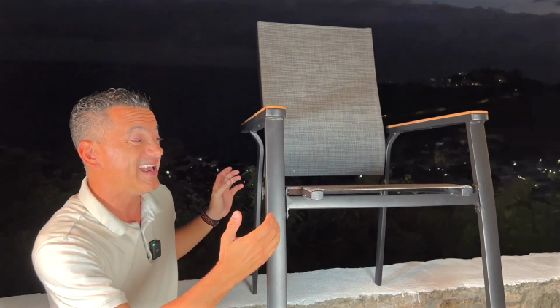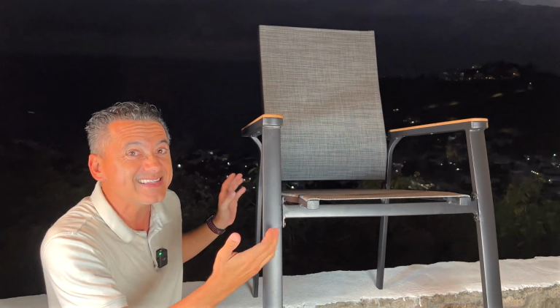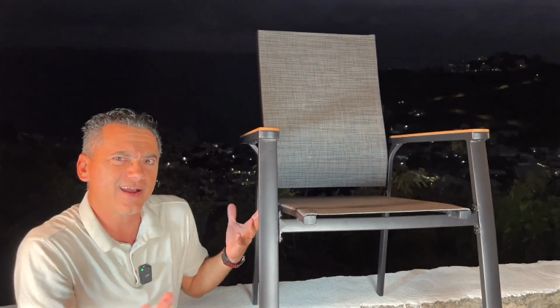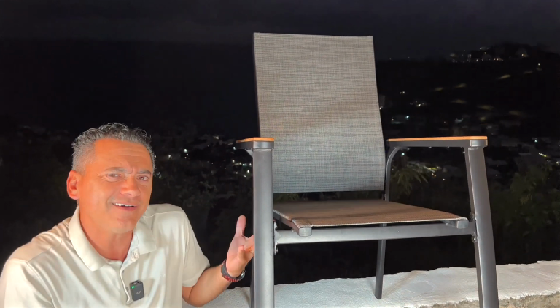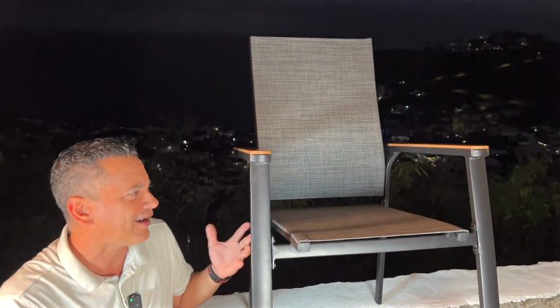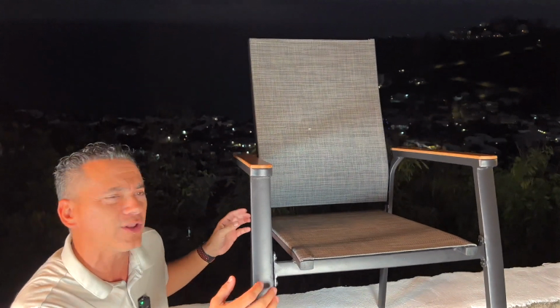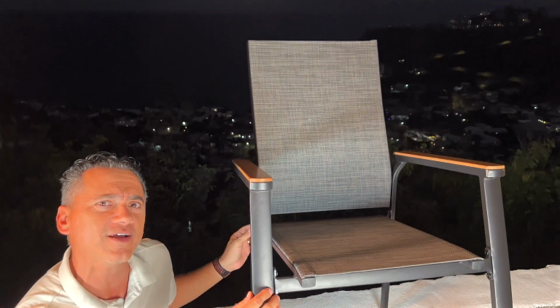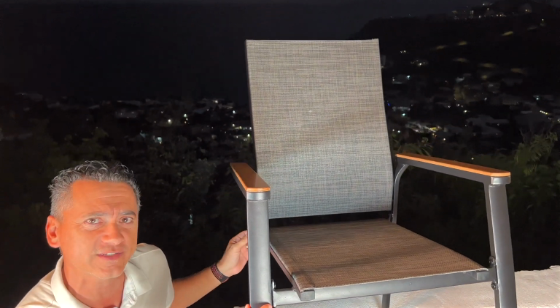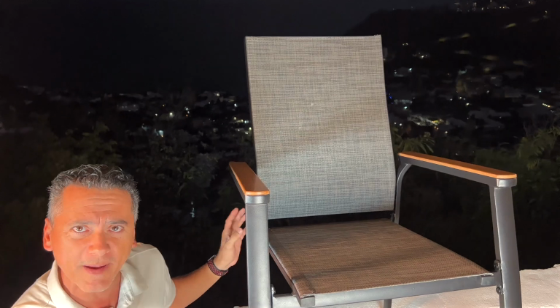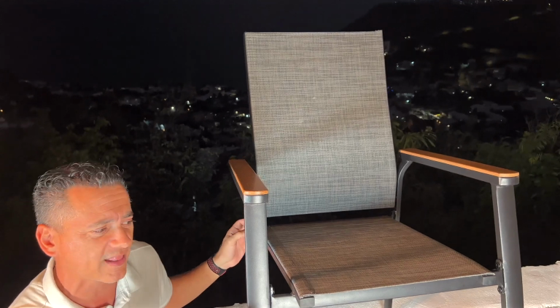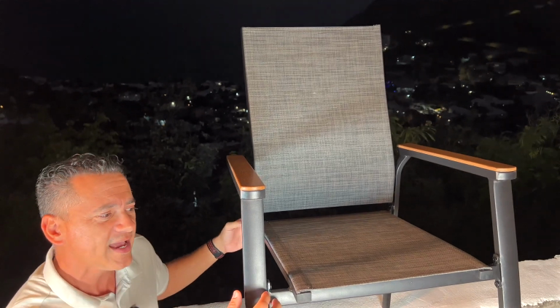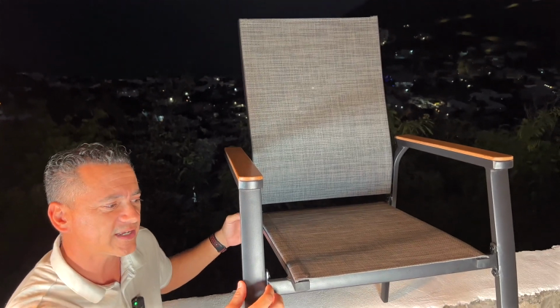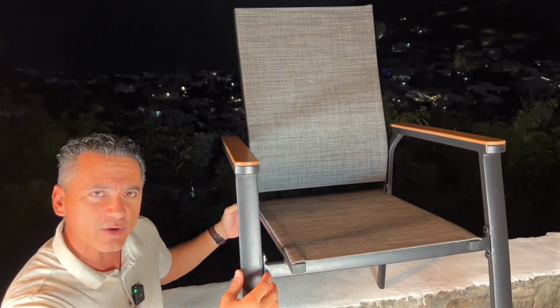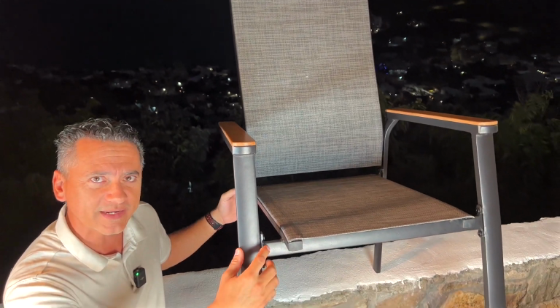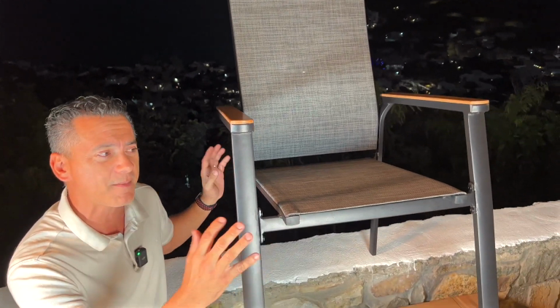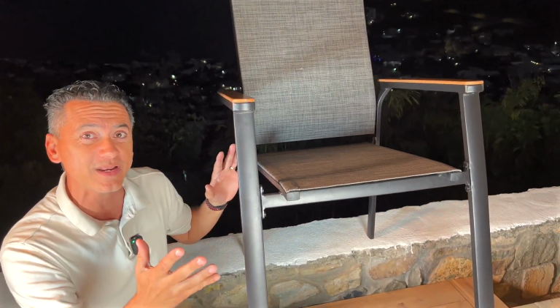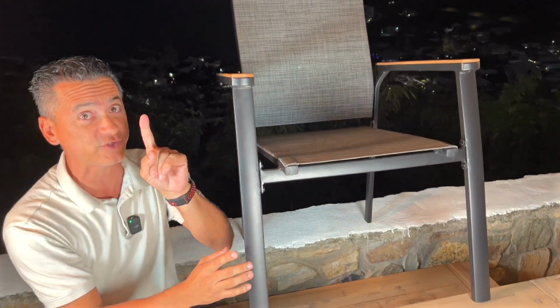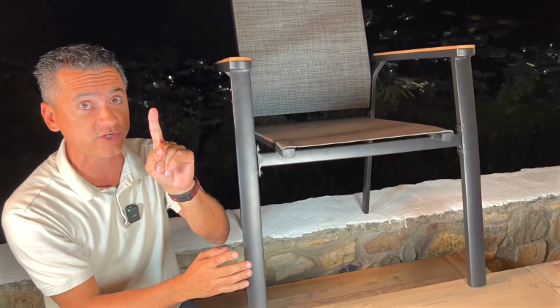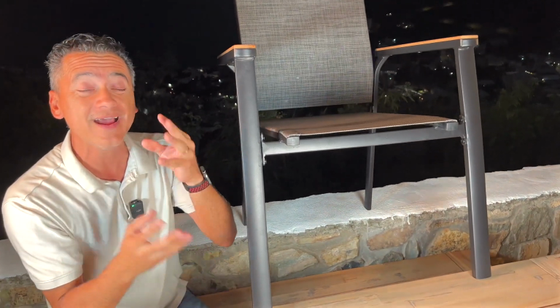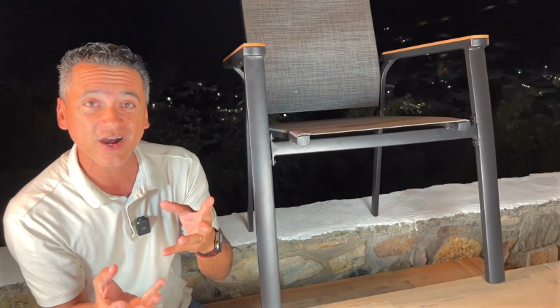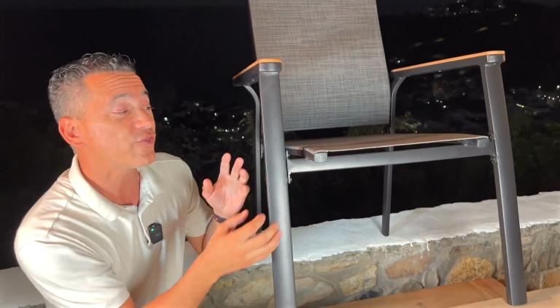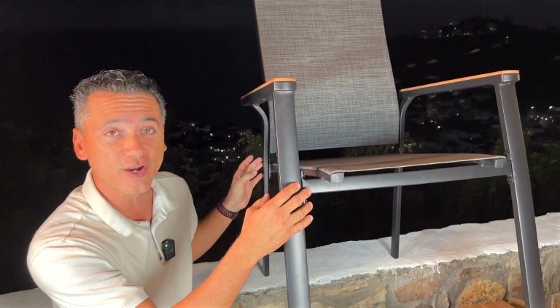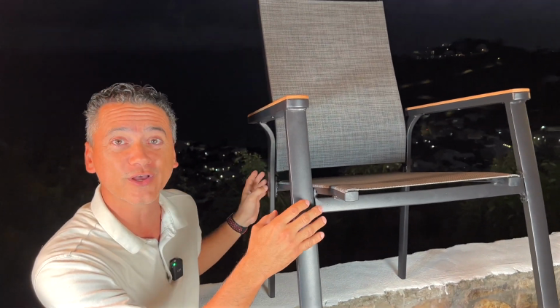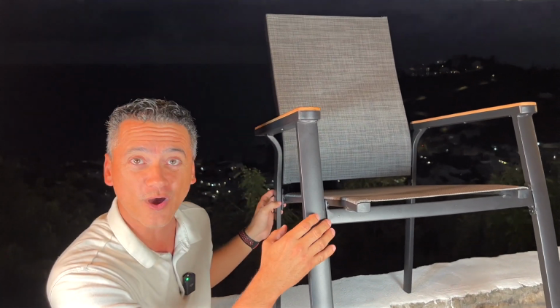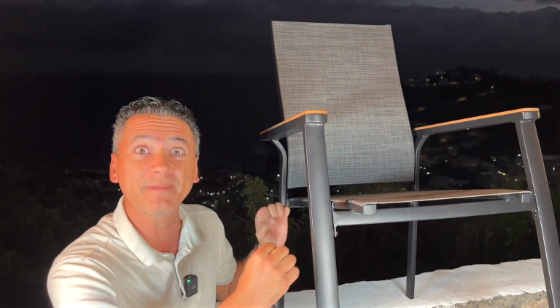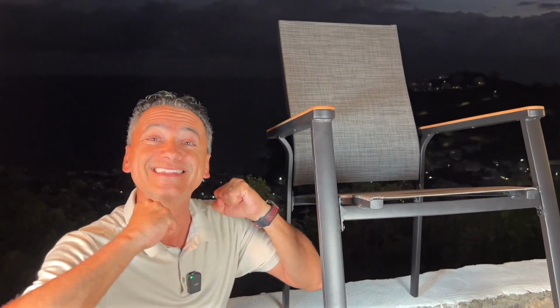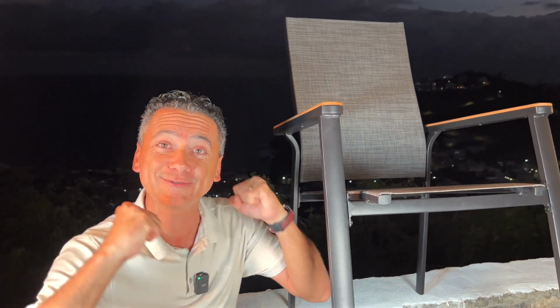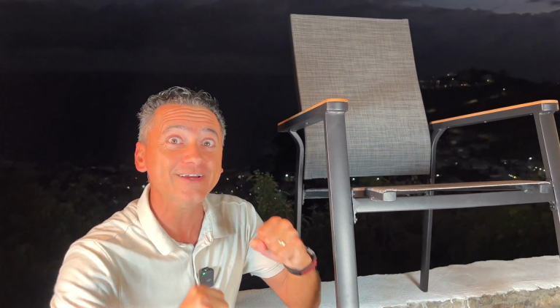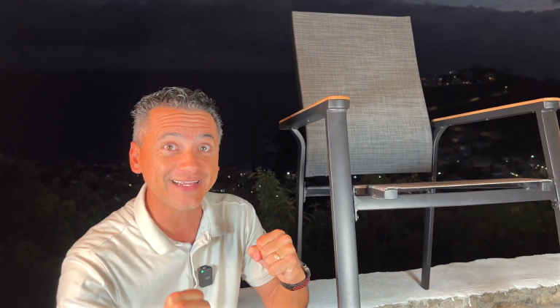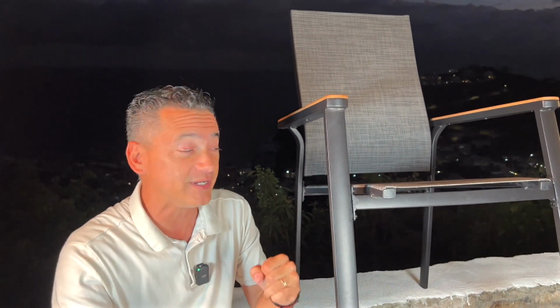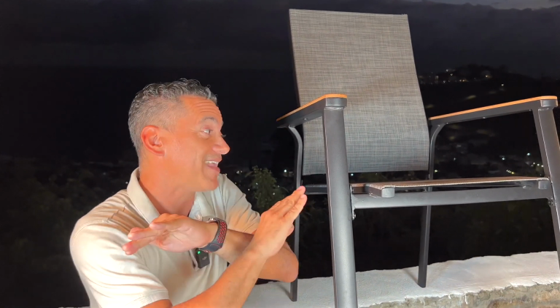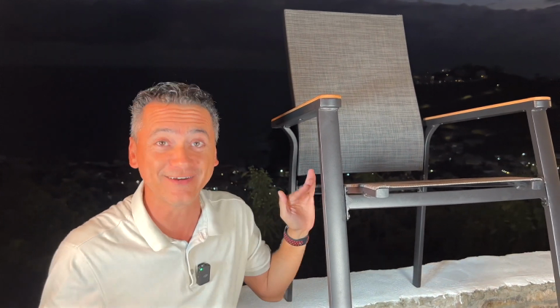It is kind of a long process to set up, I'm not gonna lie. It took me about 20 minutes for just one chair because there are a lot of bolts and a lot of washers. But this thing is sturdy, really heavy-duty — I love it.